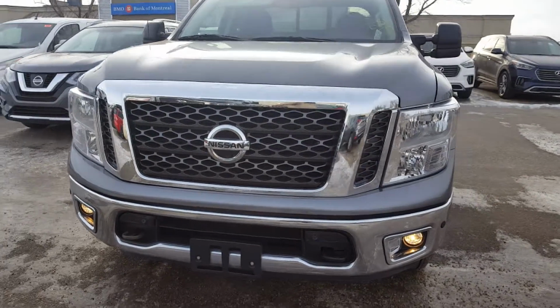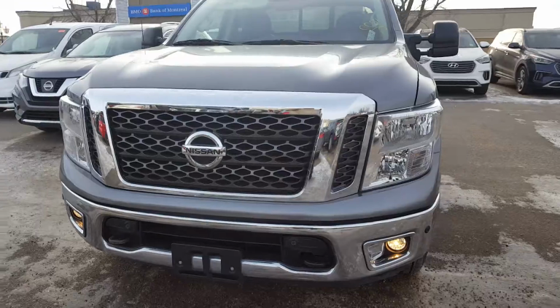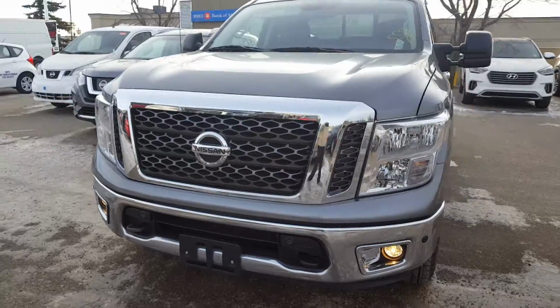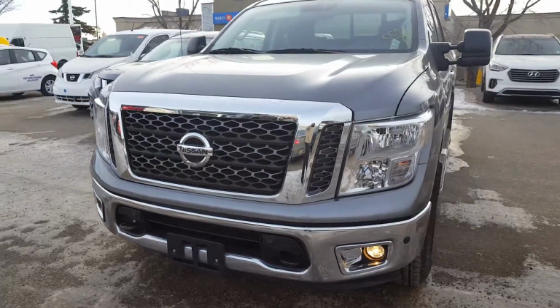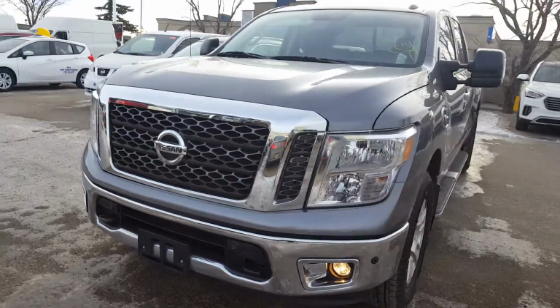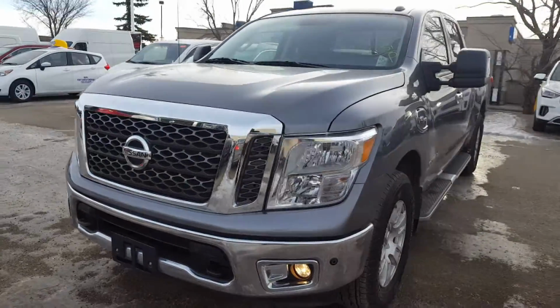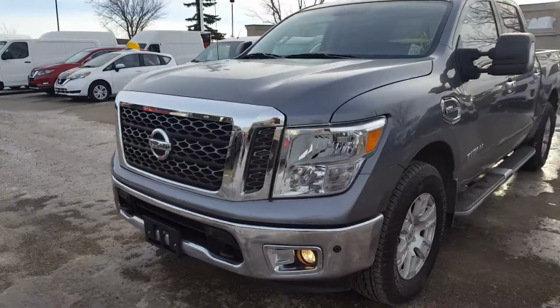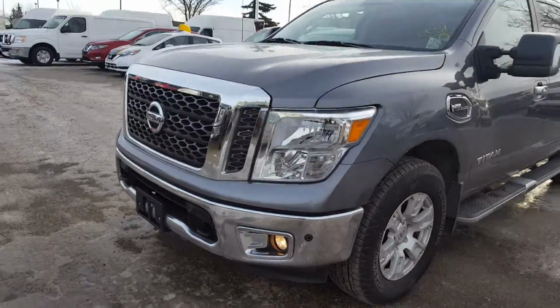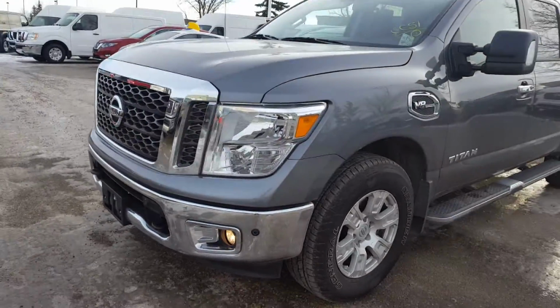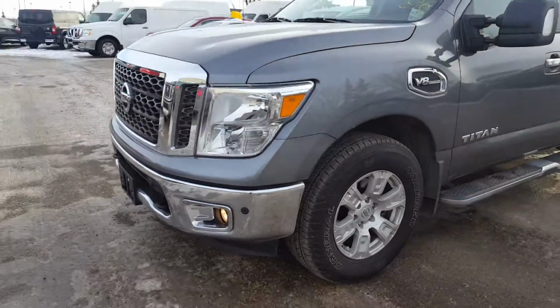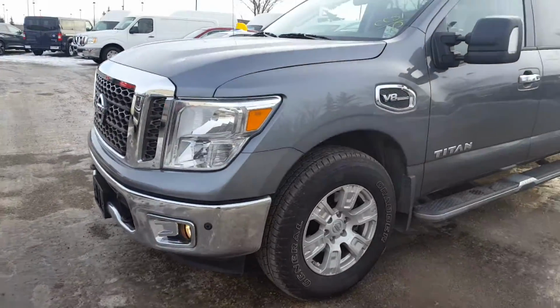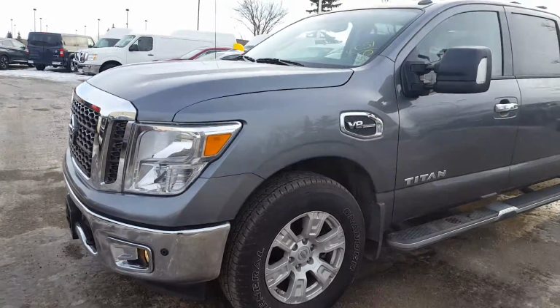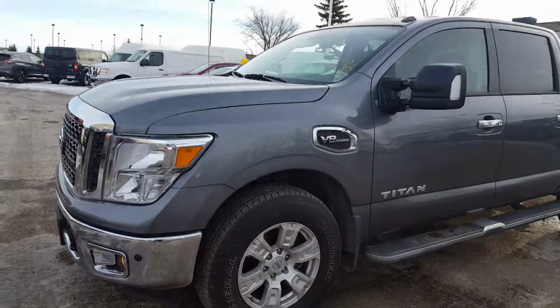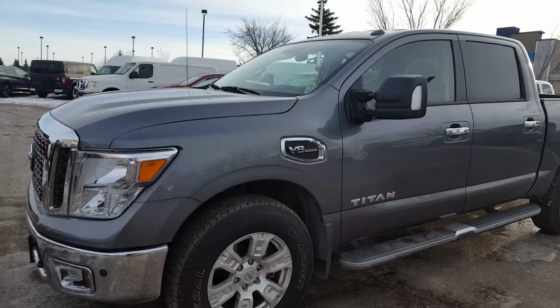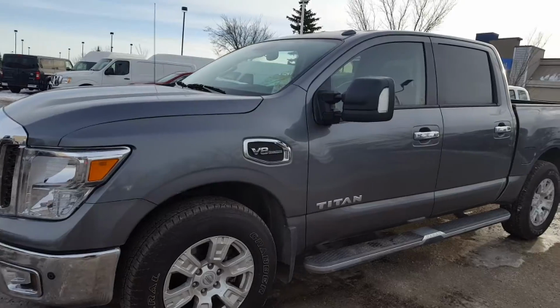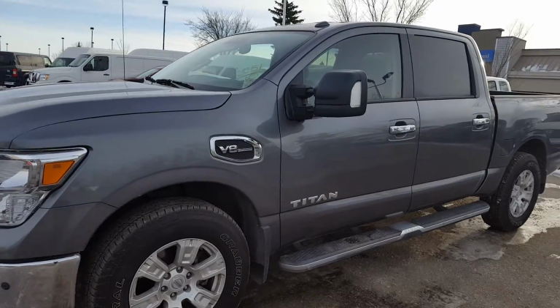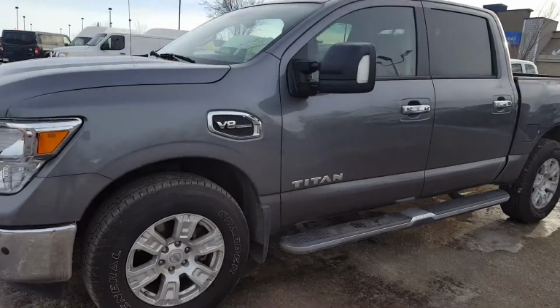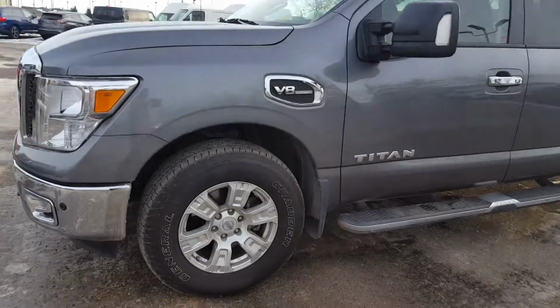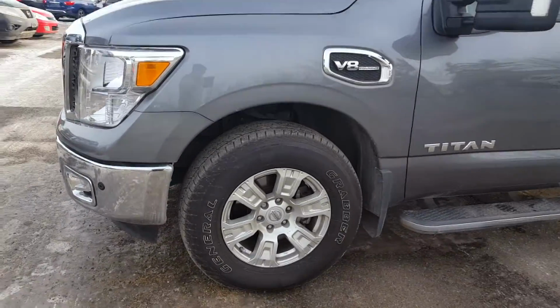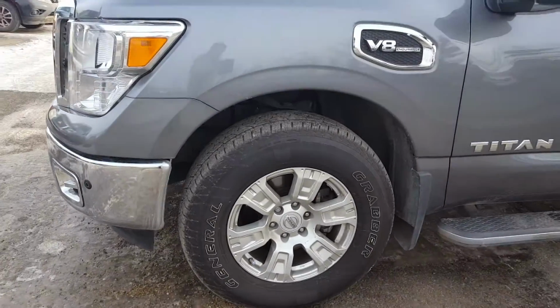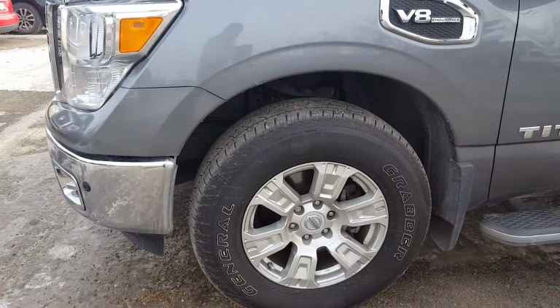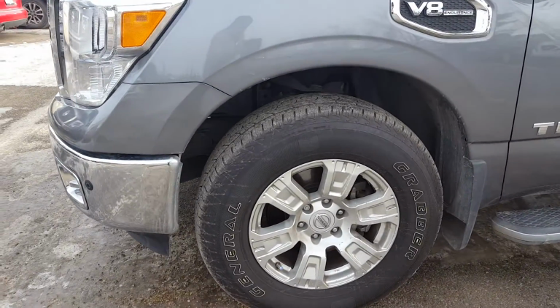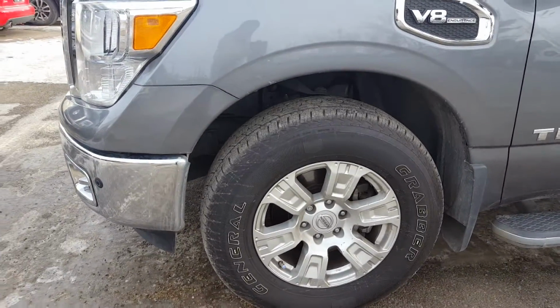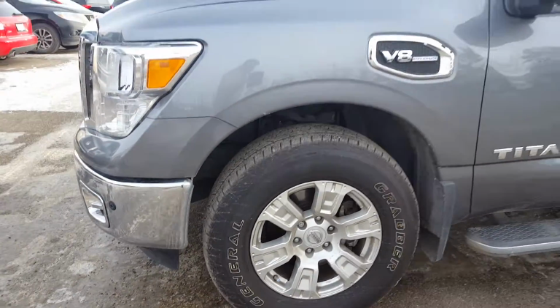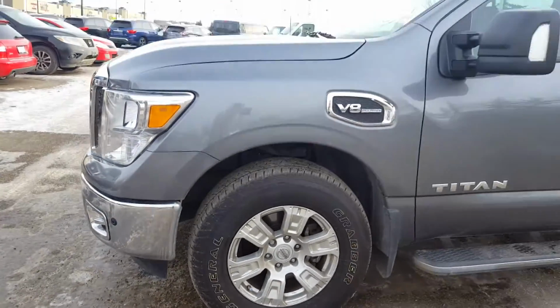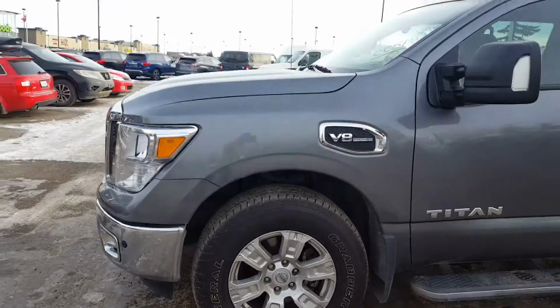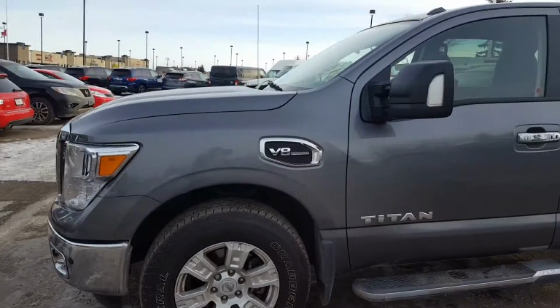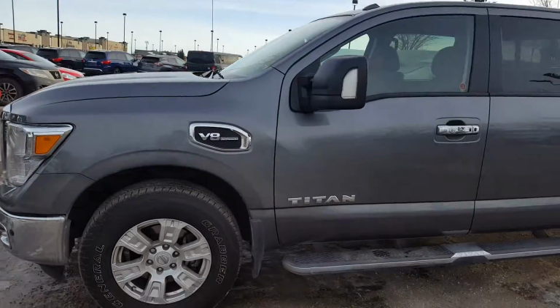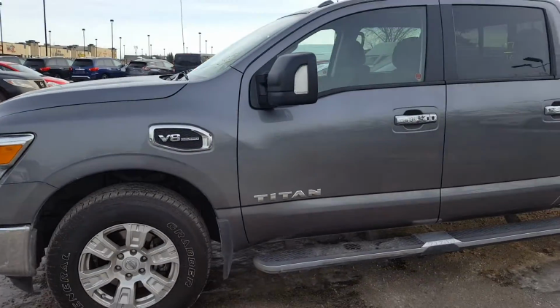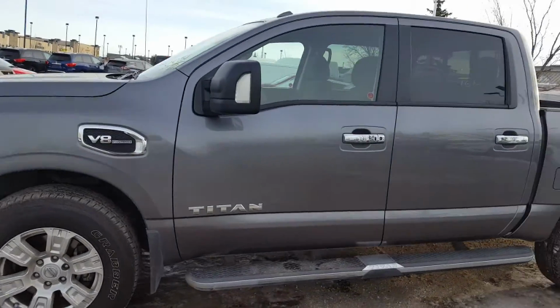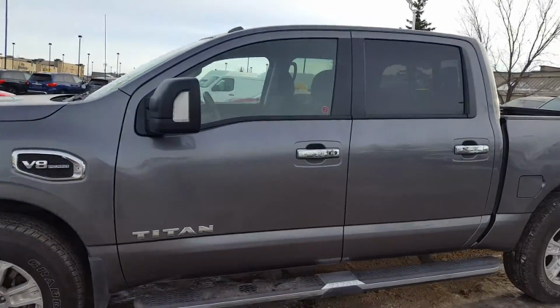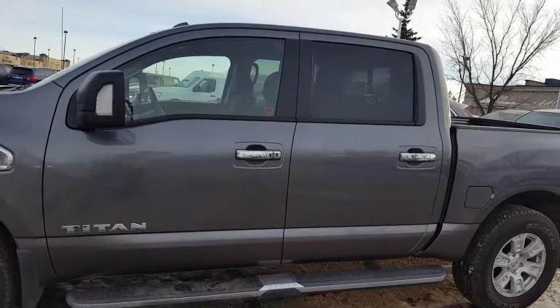As you can see, we just showed you the front end. Now we show you the side panel so you can take a look — it's in great shape, a little closer up for the wheels, beautiful color, charcoal gray.